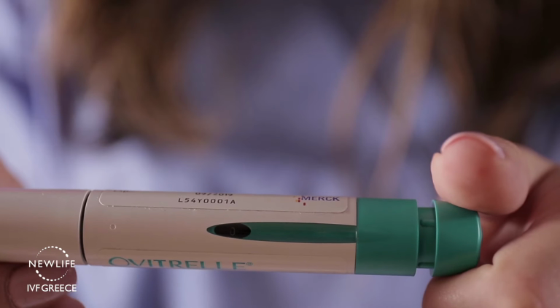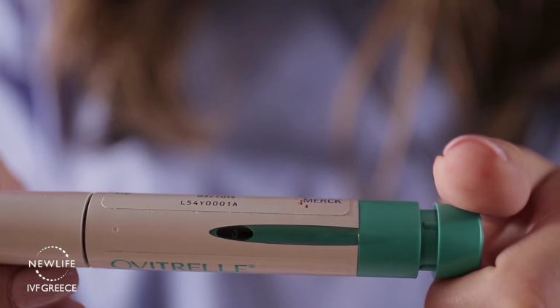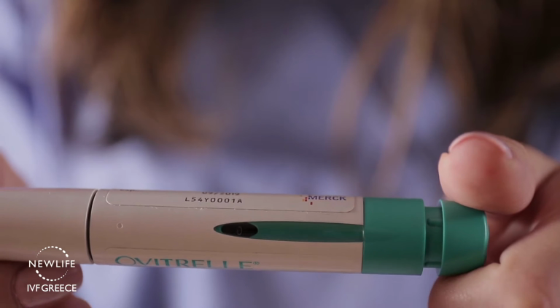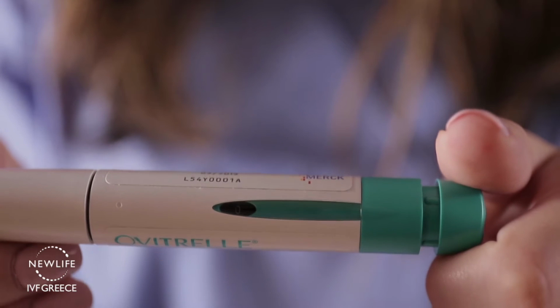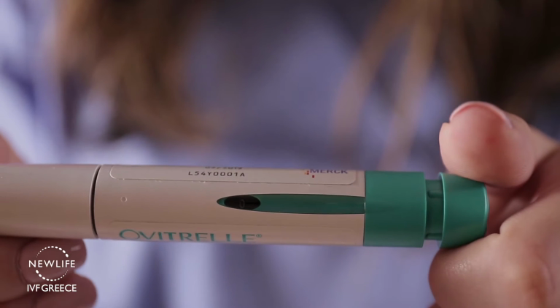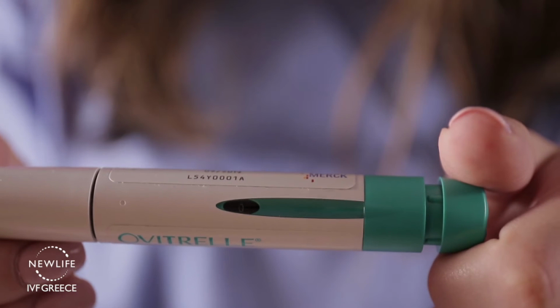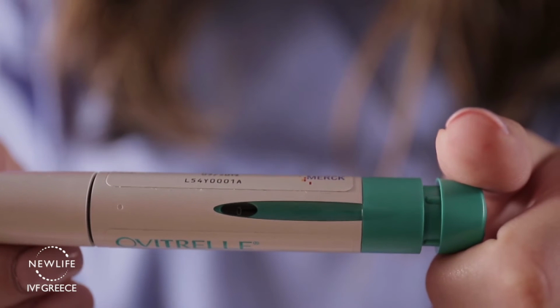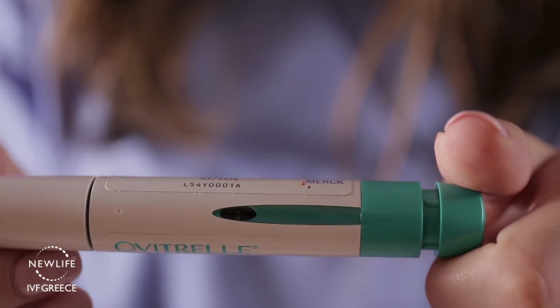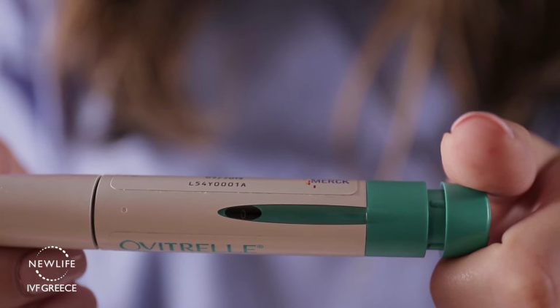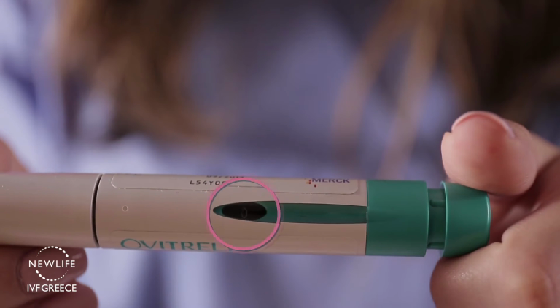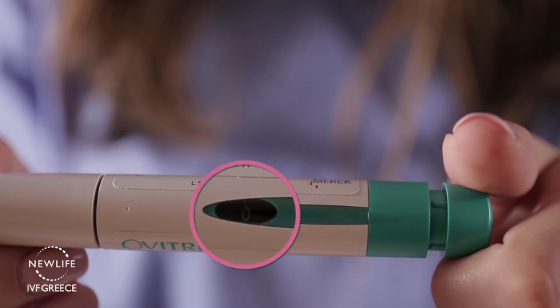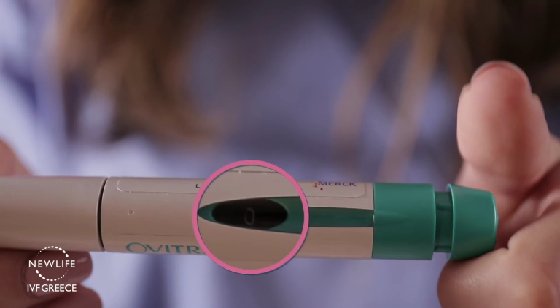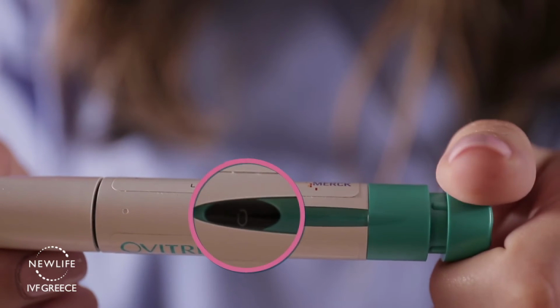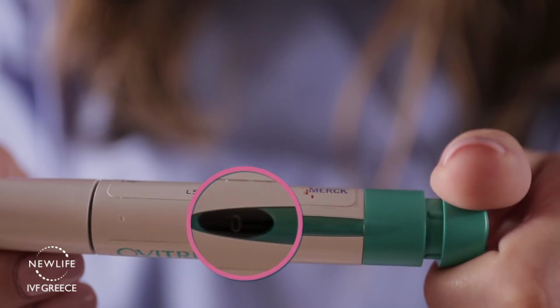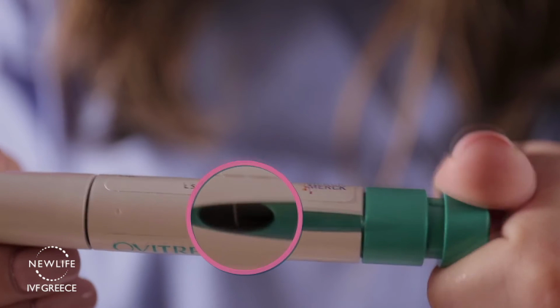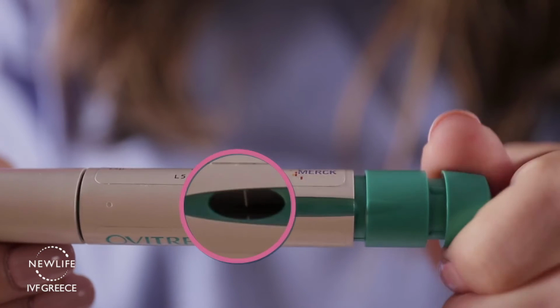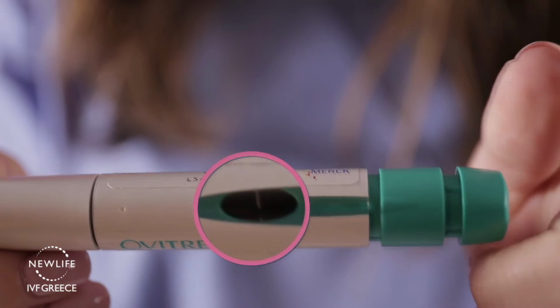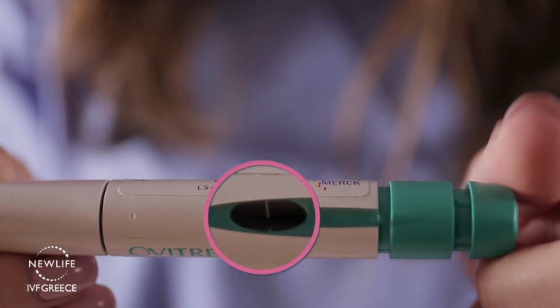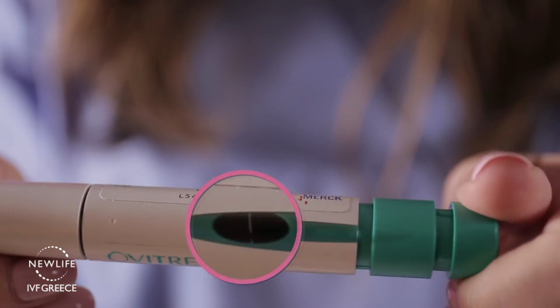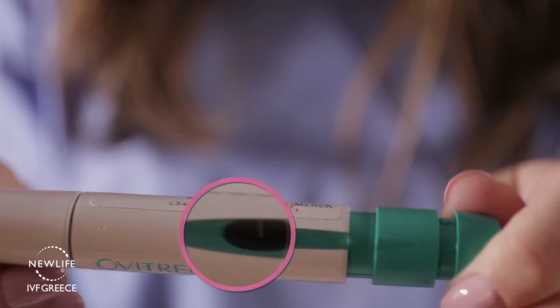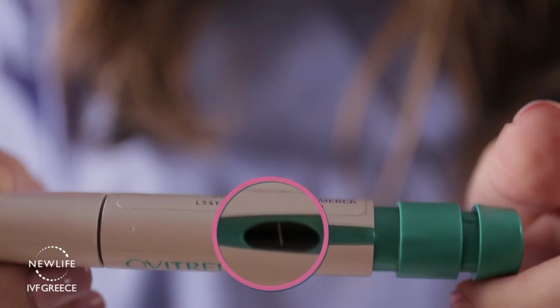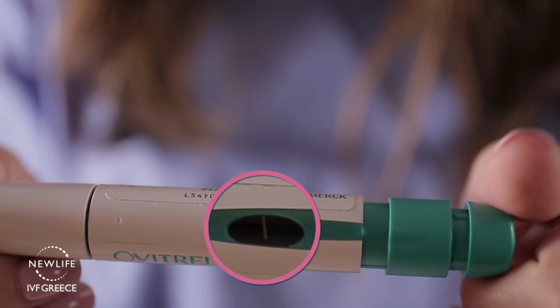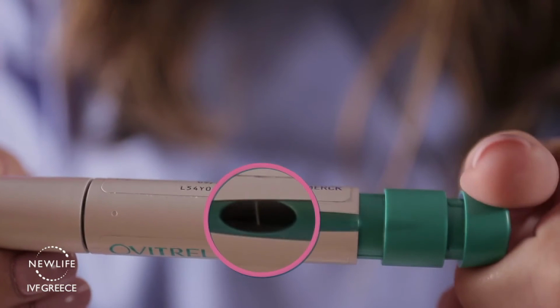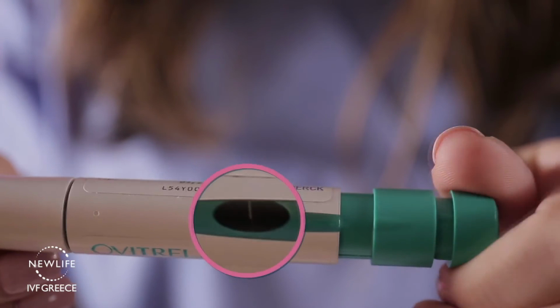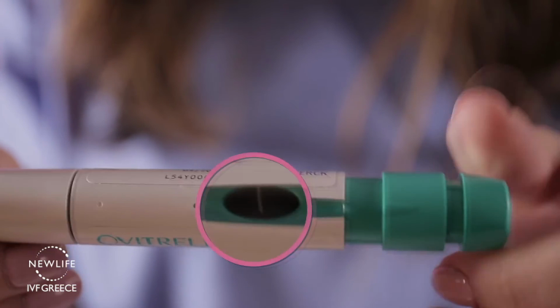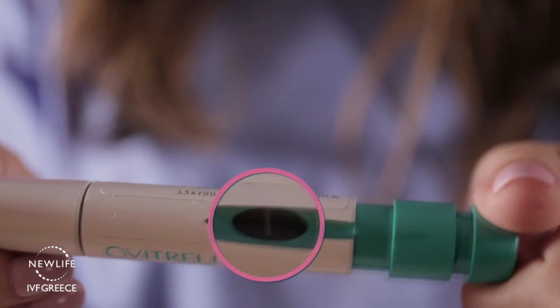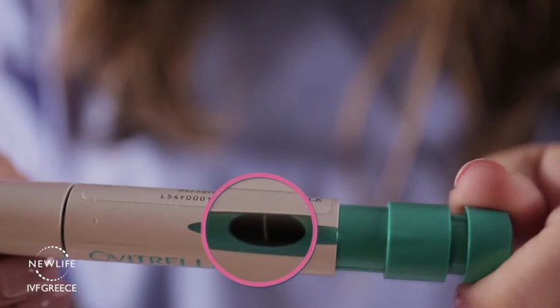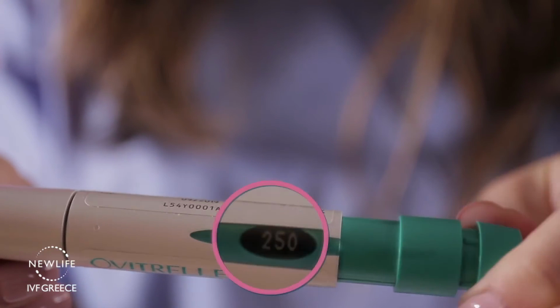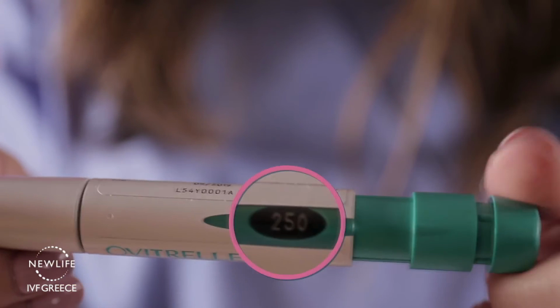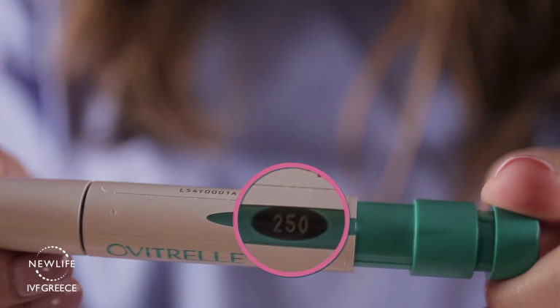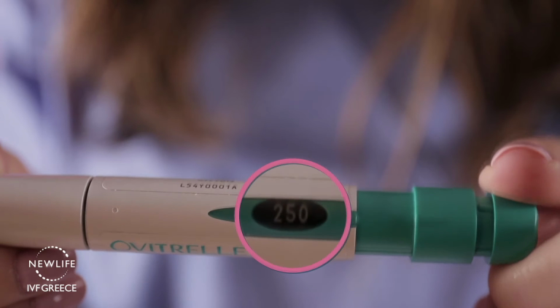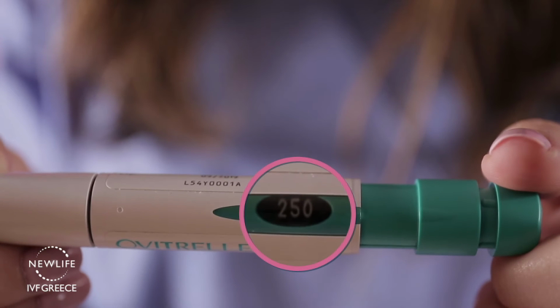You will notice that the dosage display window shows the number 0. Turn the dose setting knob until the display shows 250 units — that is the dose that you should be administering.